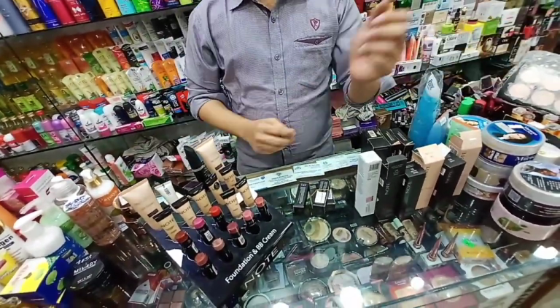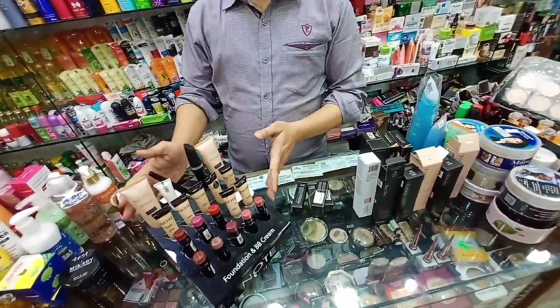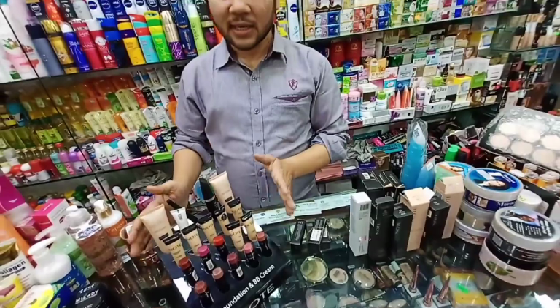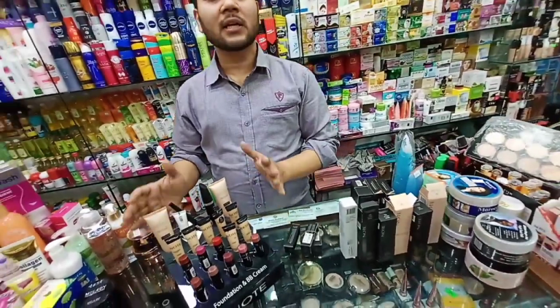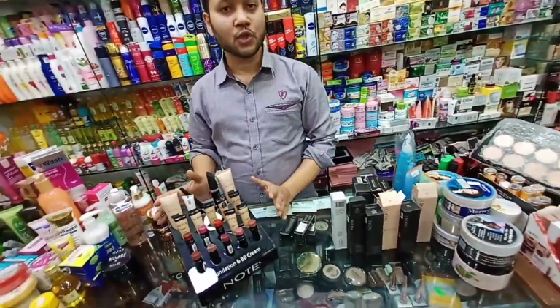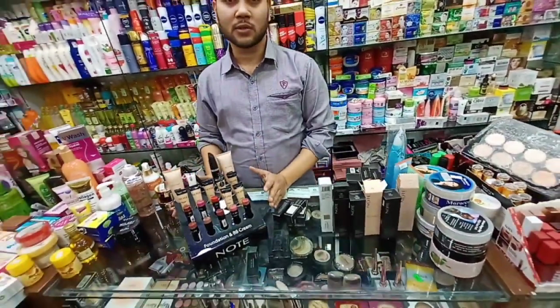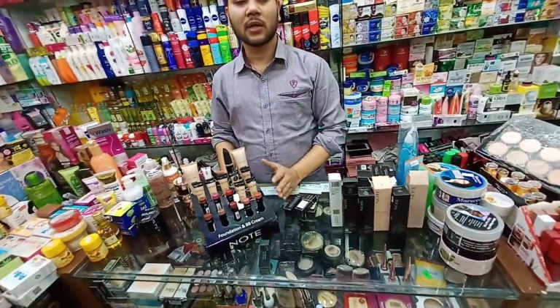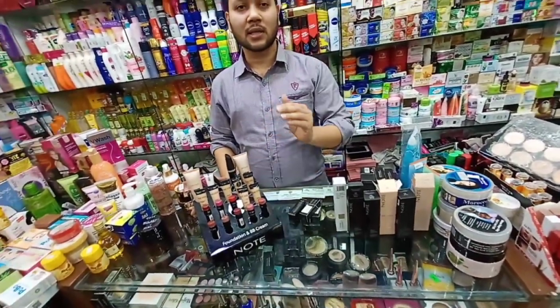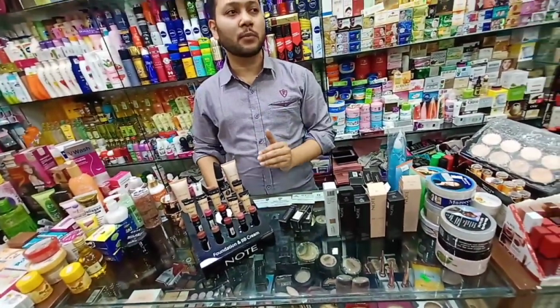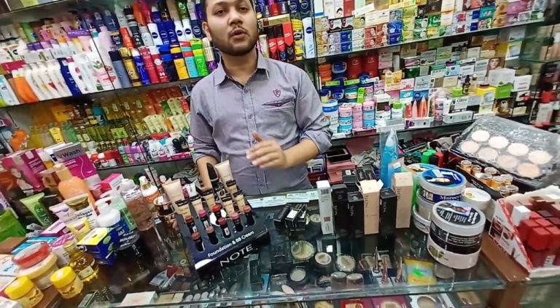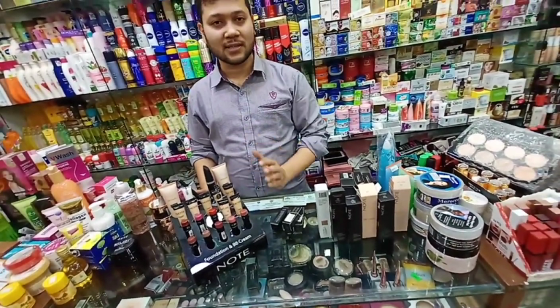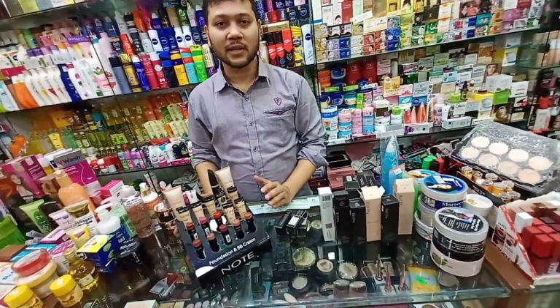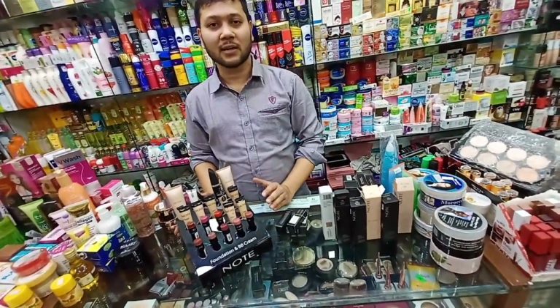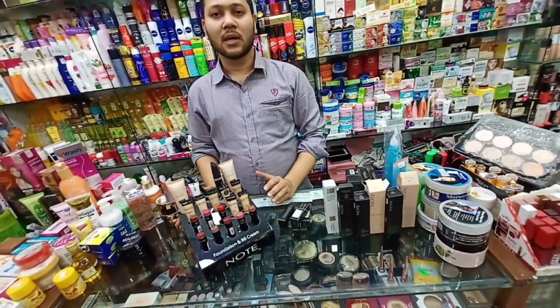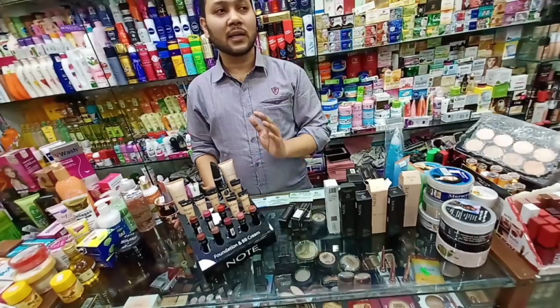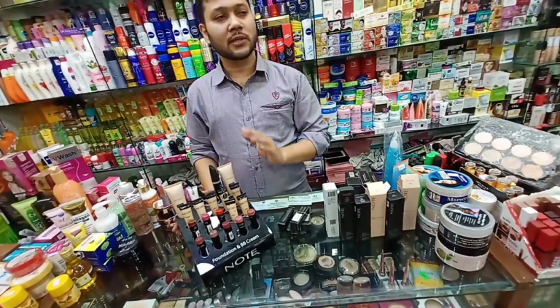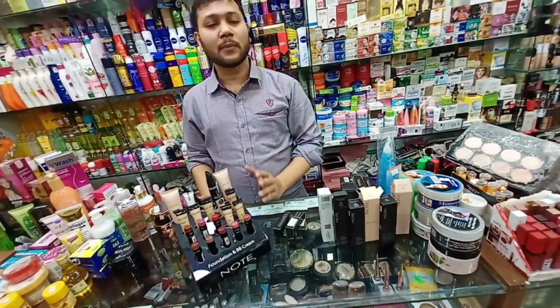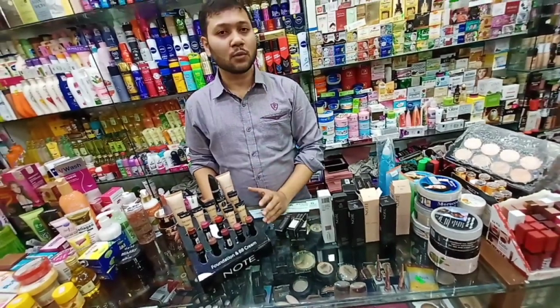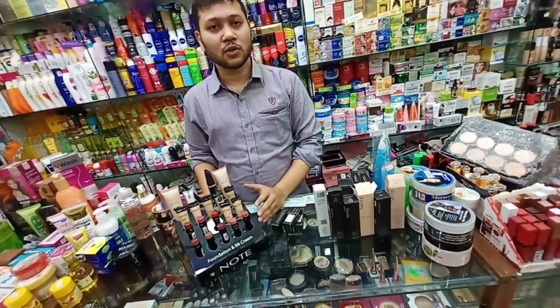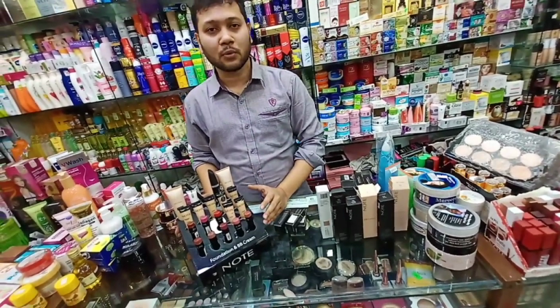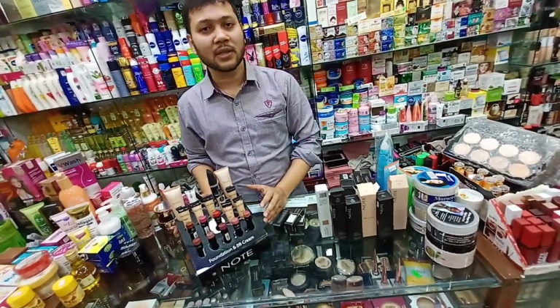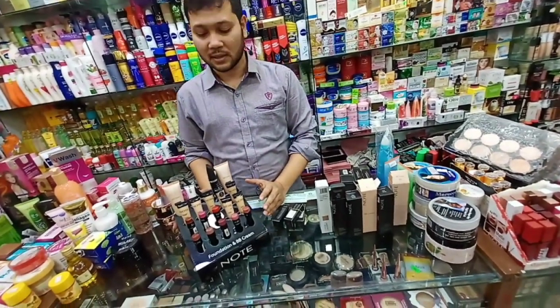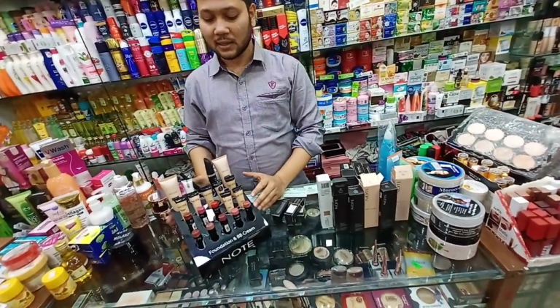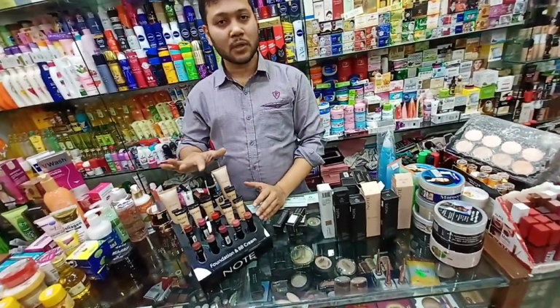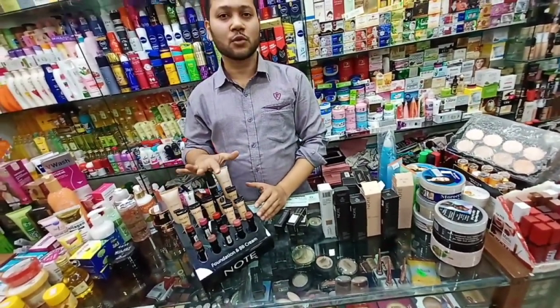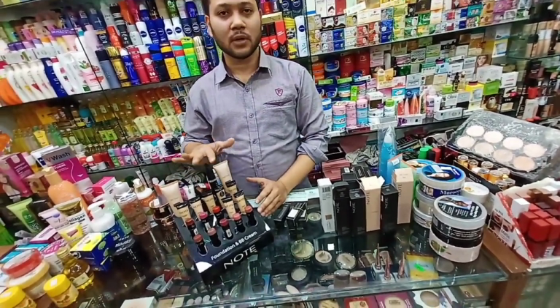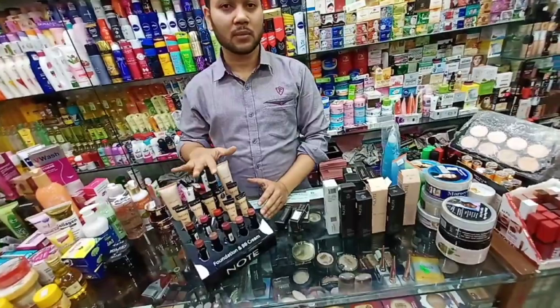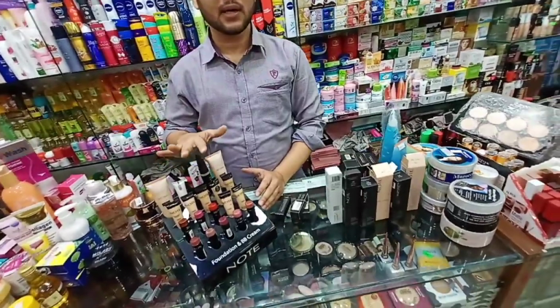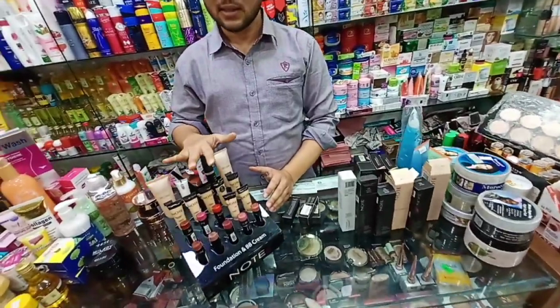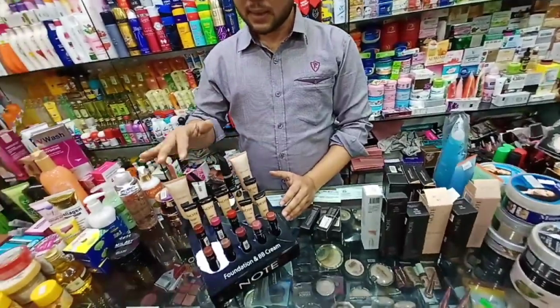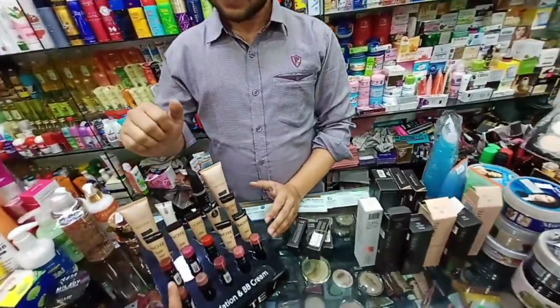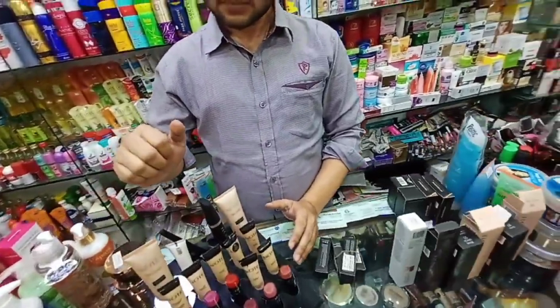We will also see the testers. This is not original — we have a lot of products to test. Brother, do you have a shade to swatch?